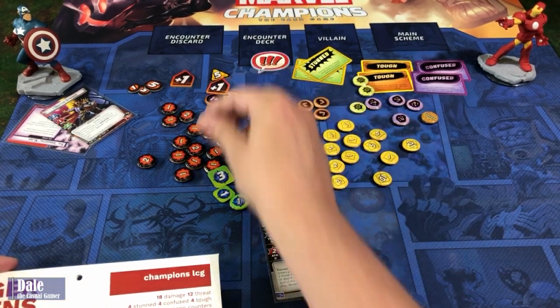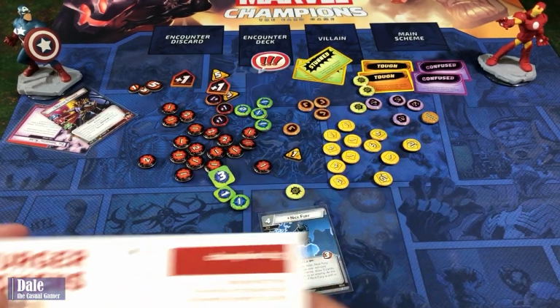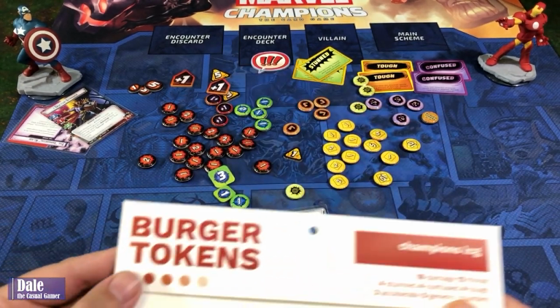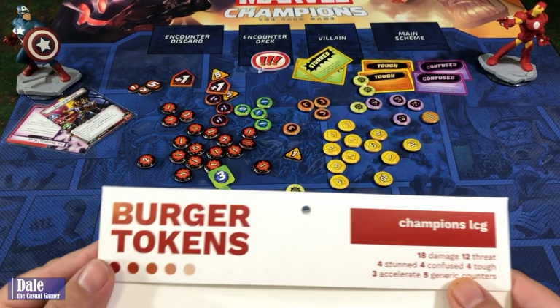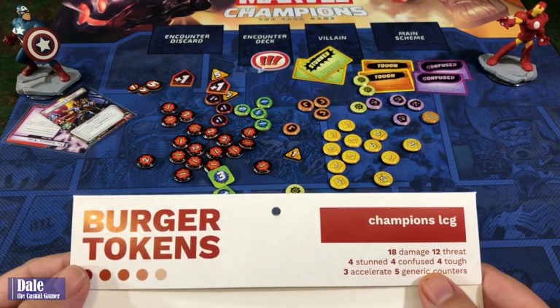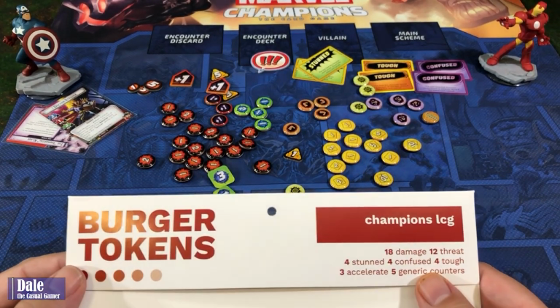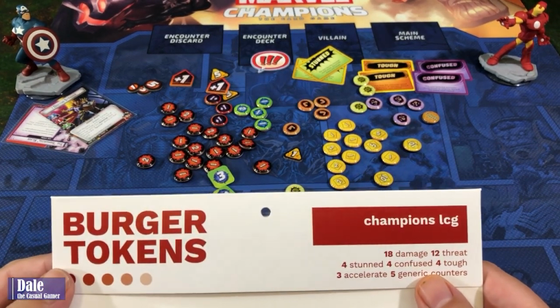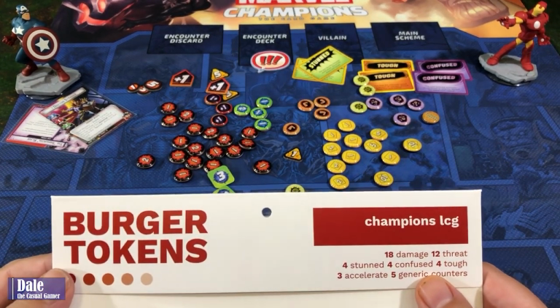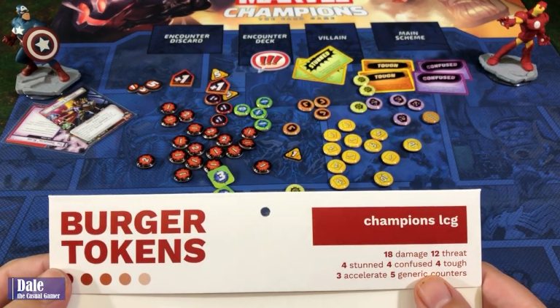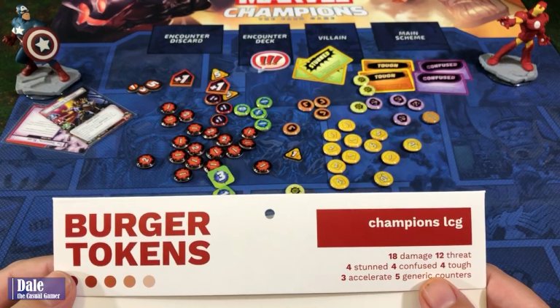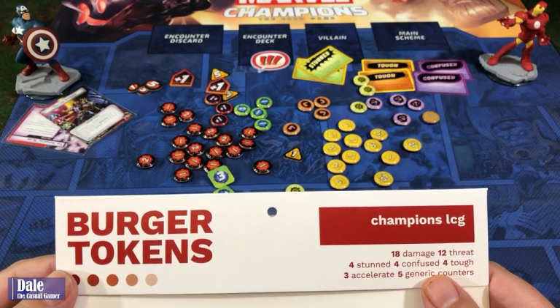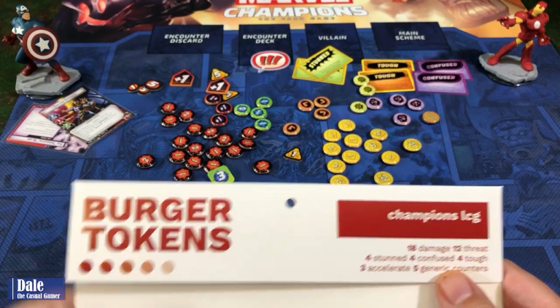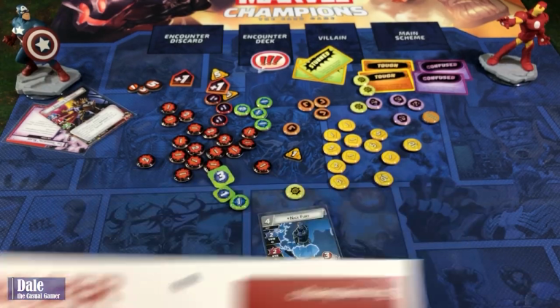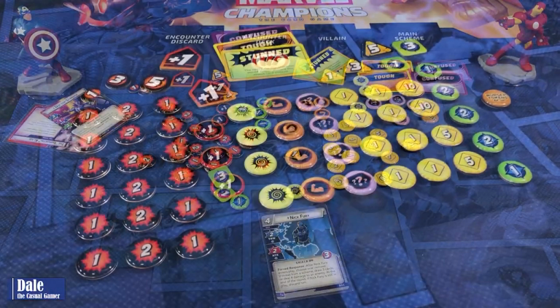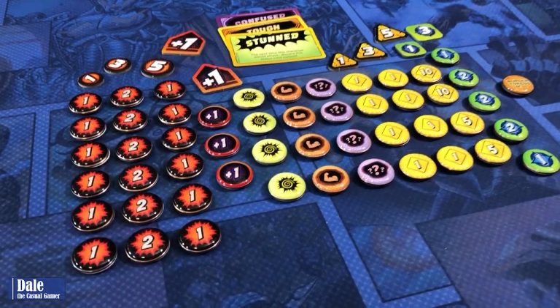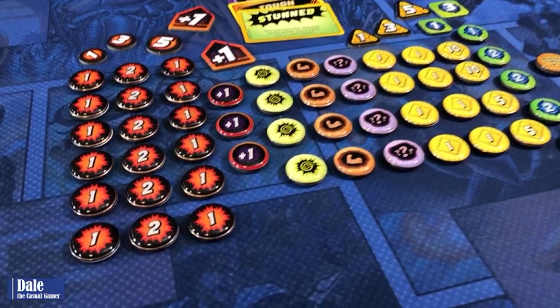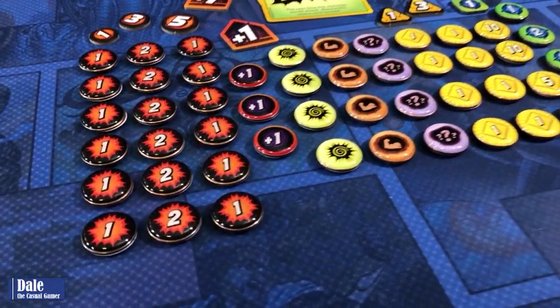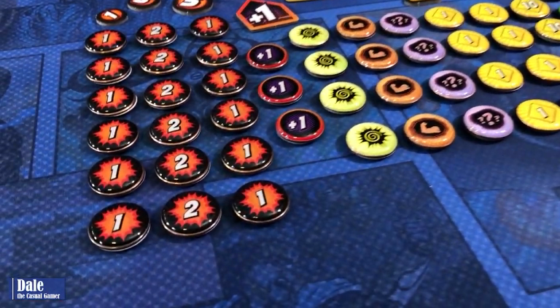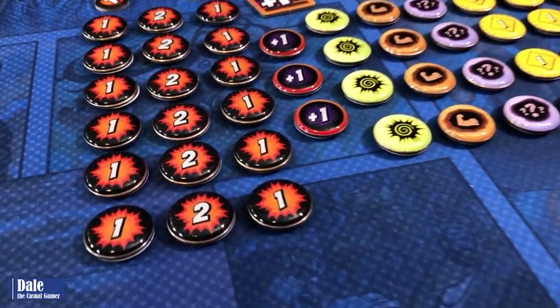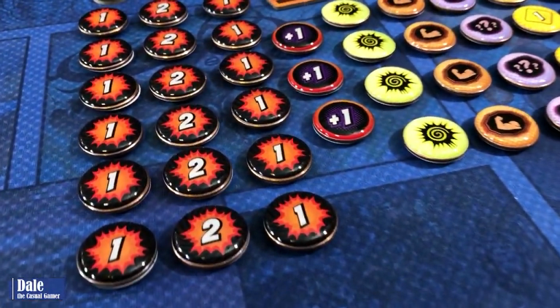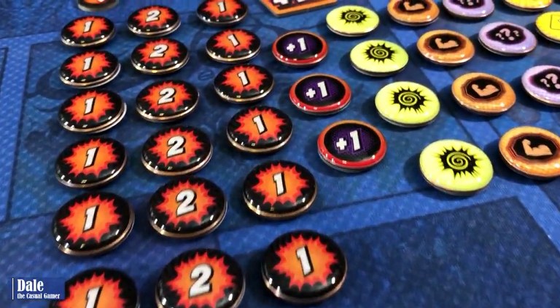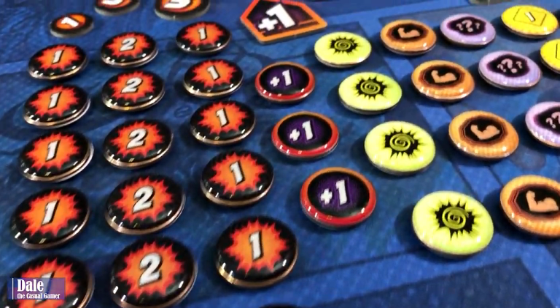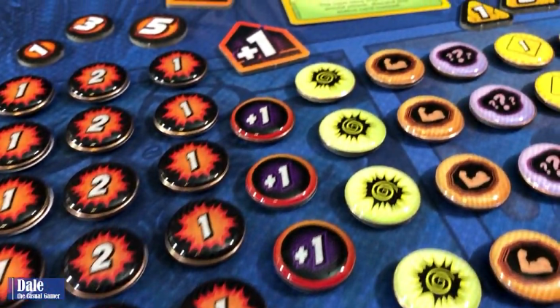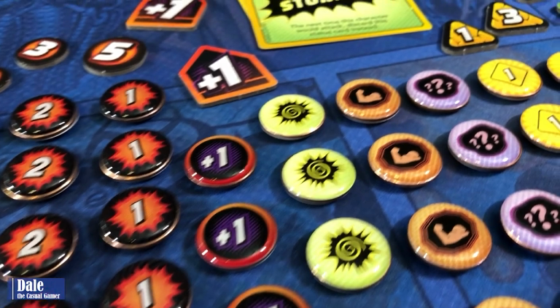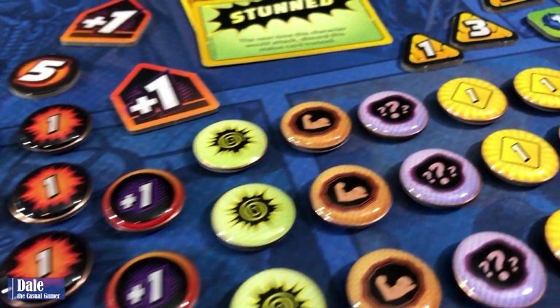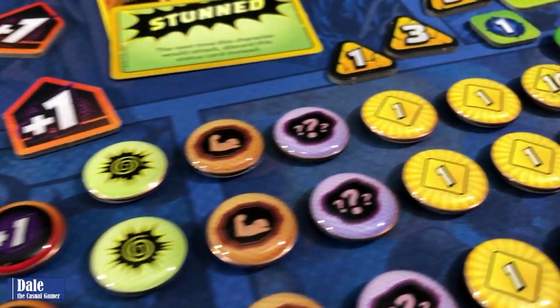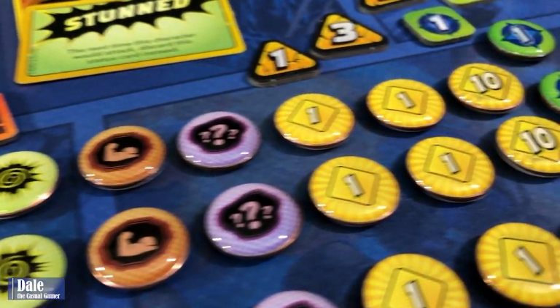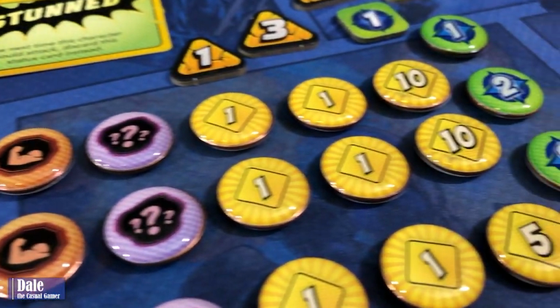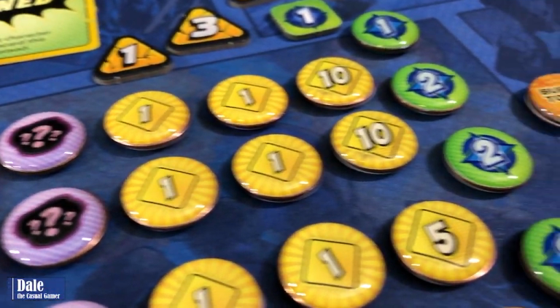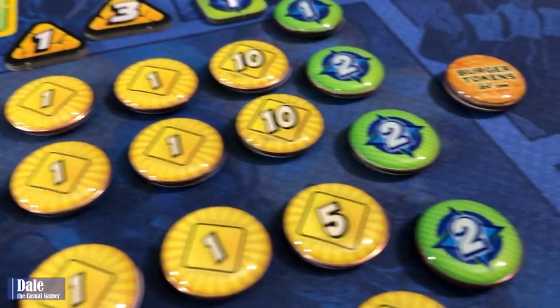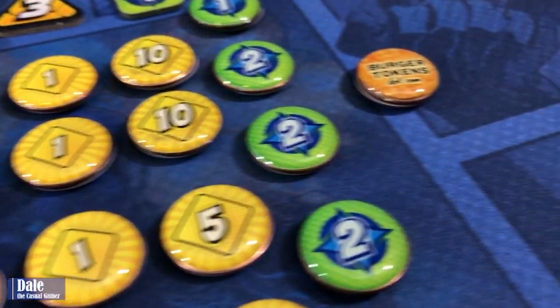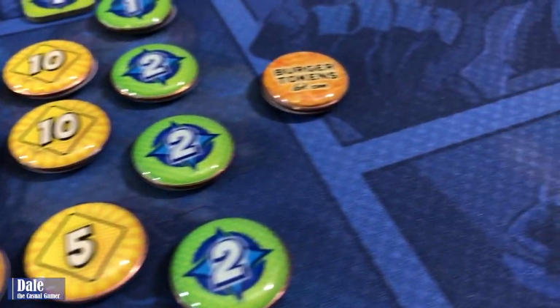And that's everything in the Burger Tokens for Marvel Champions the card game. I hope you enjoyed this video — please click on the like button below and be sure to subscribe. Thanks for watching.